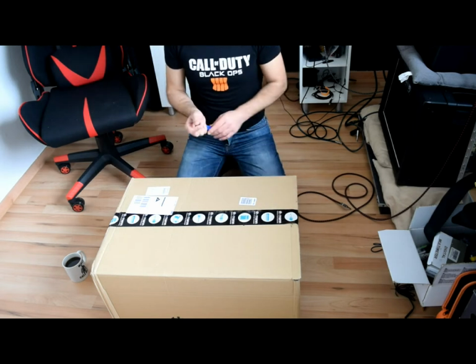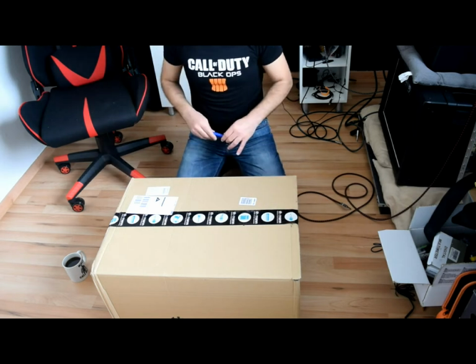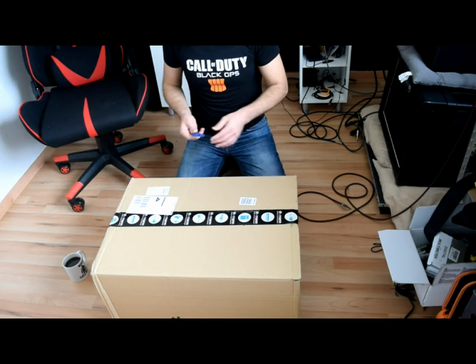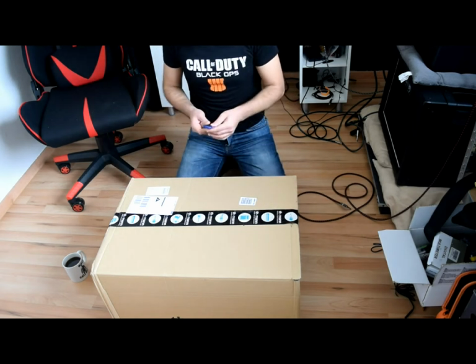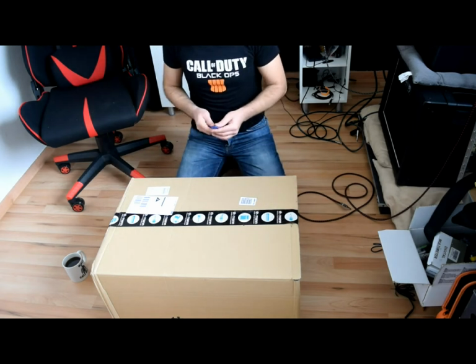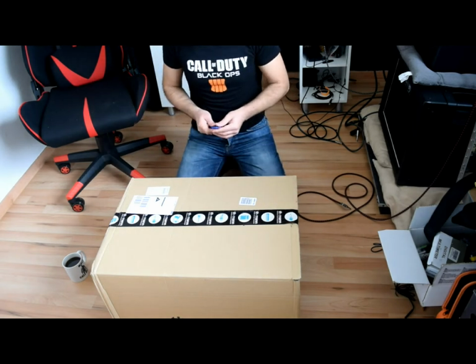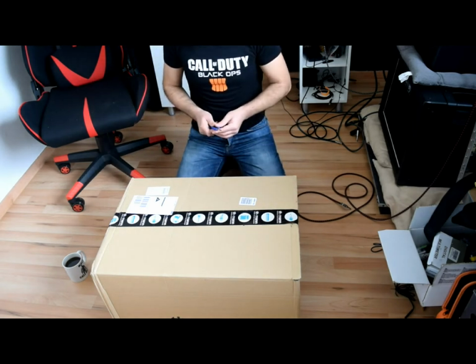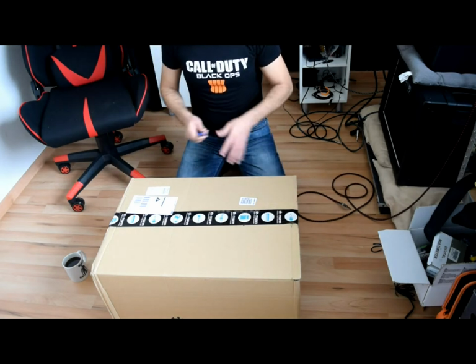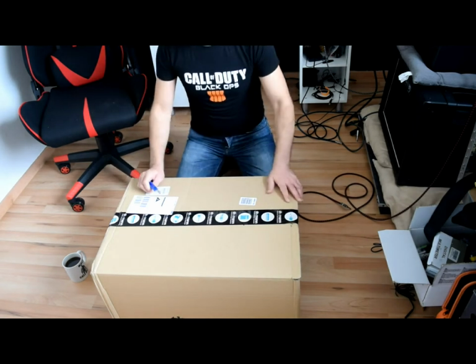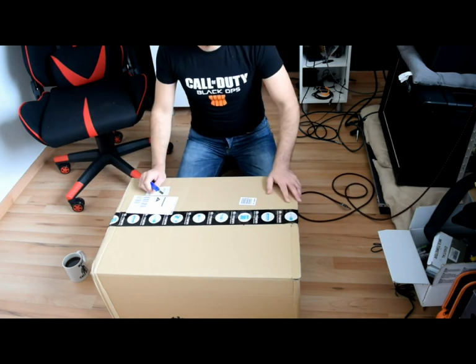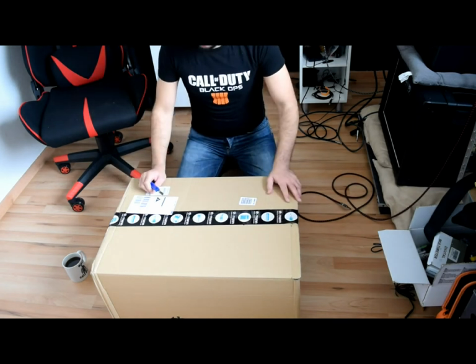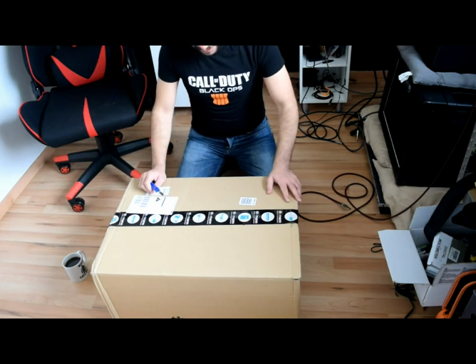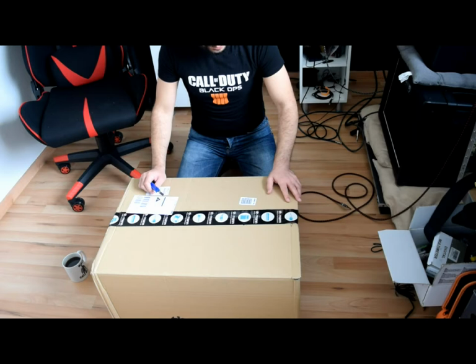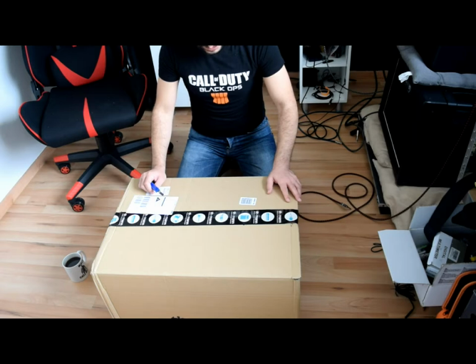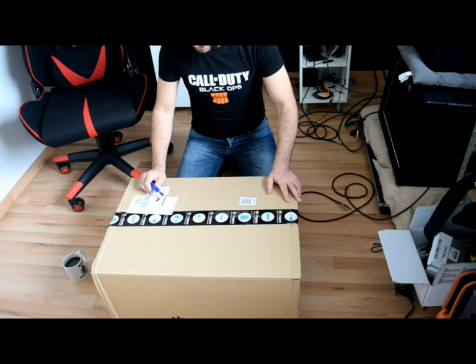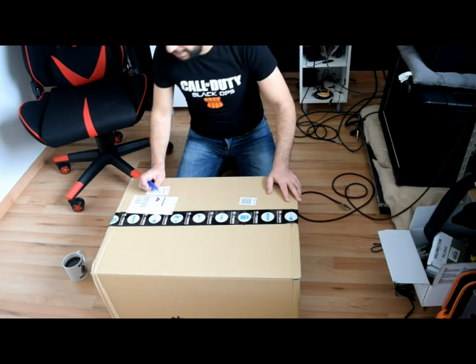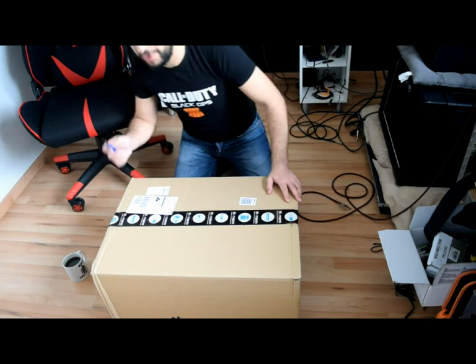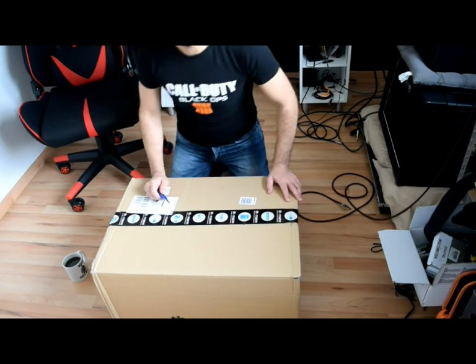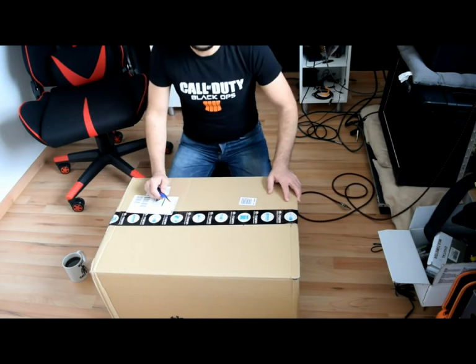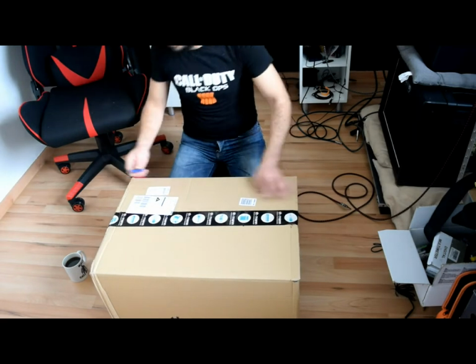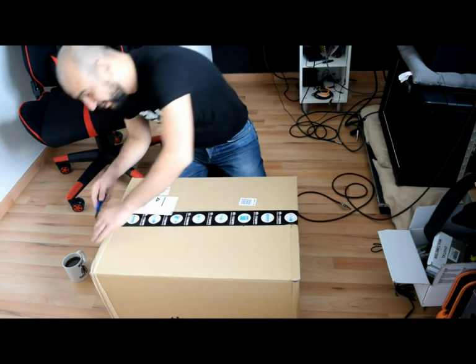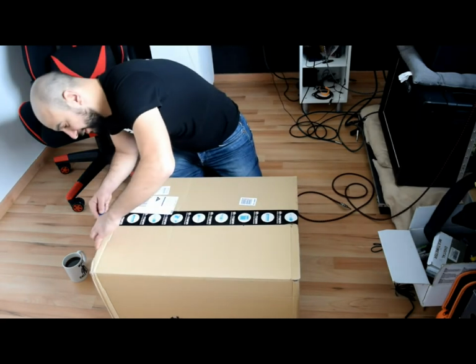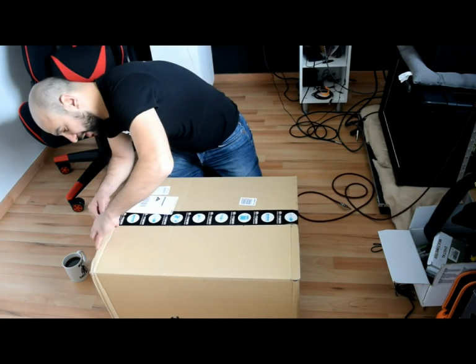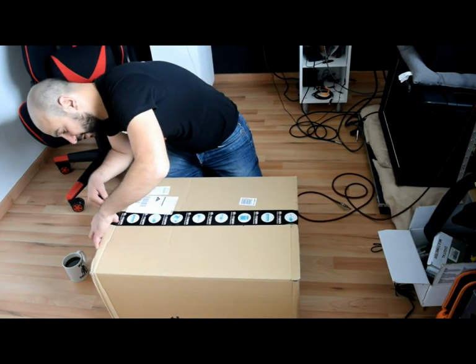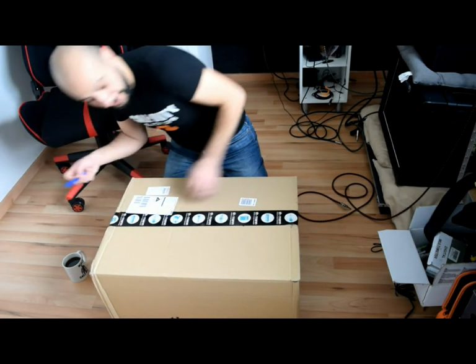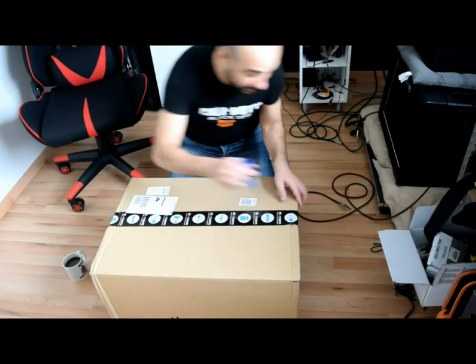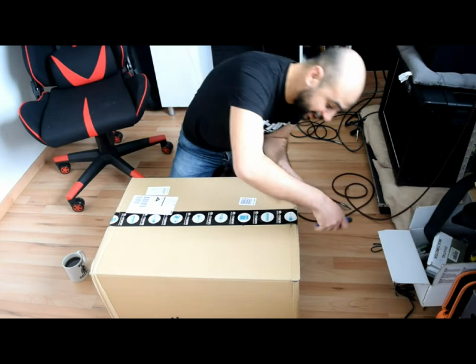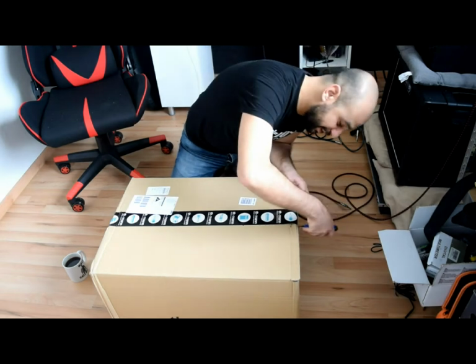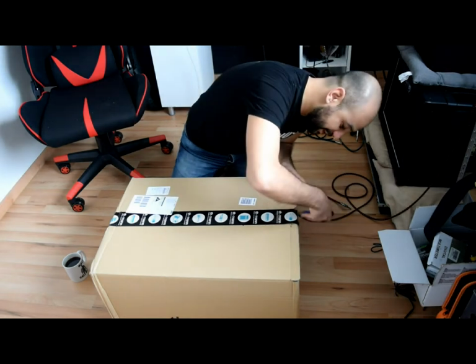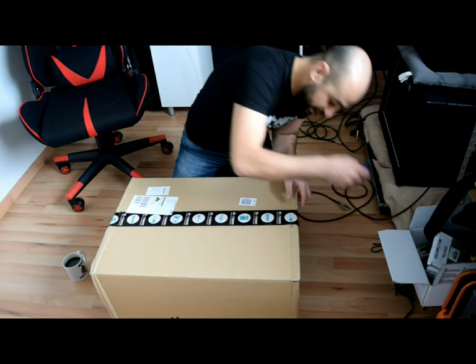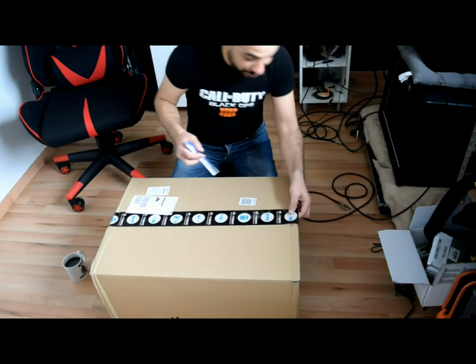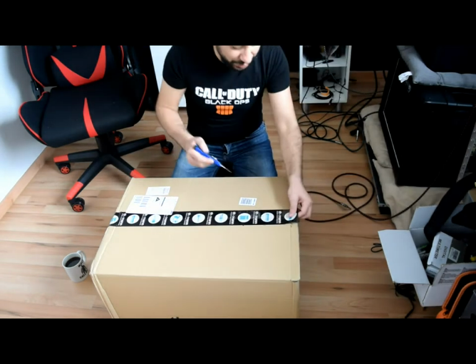I just got this package from Touman. It's supposed to be the Mesa Boogie Mark 5 25. So let's open it and check. Actually I got some other packages but this one is the most important one.